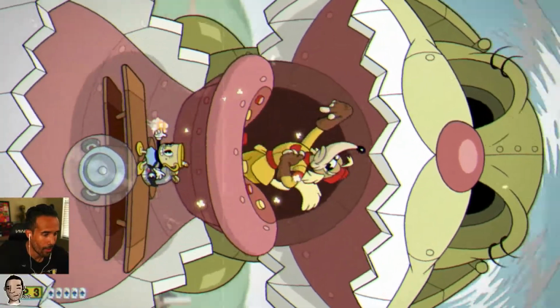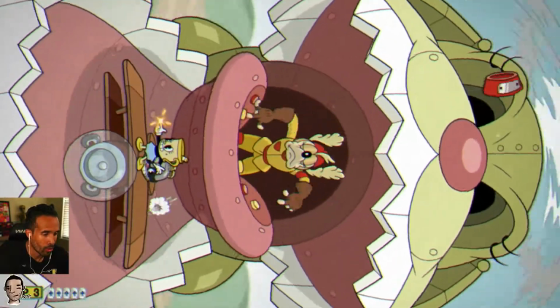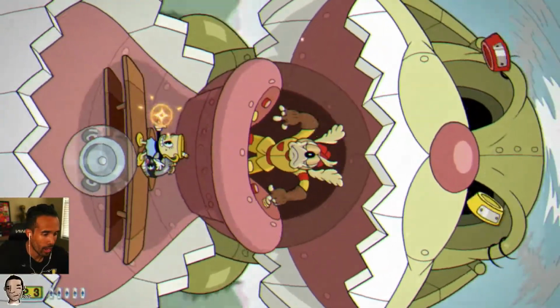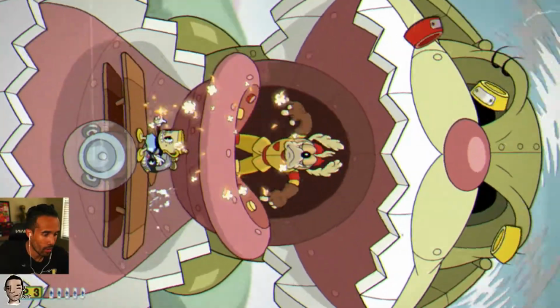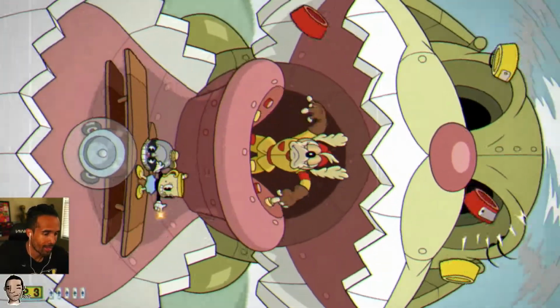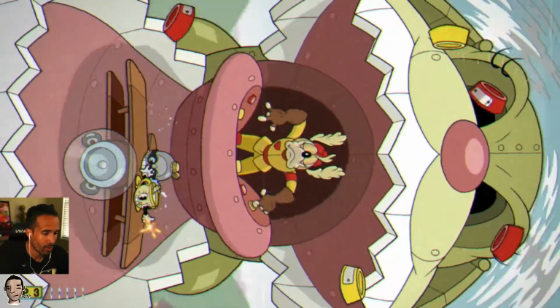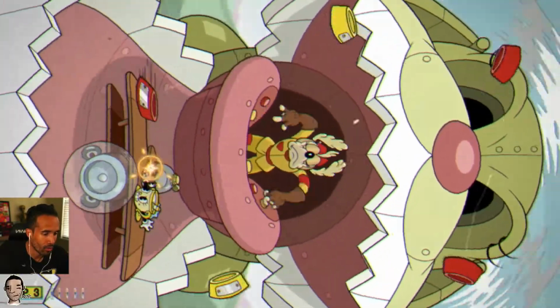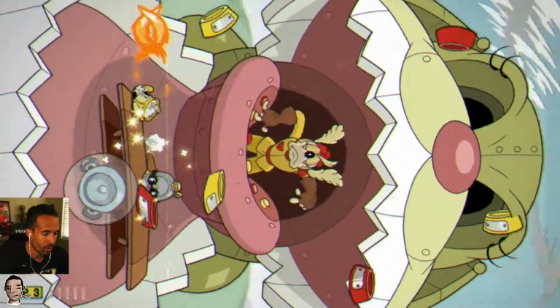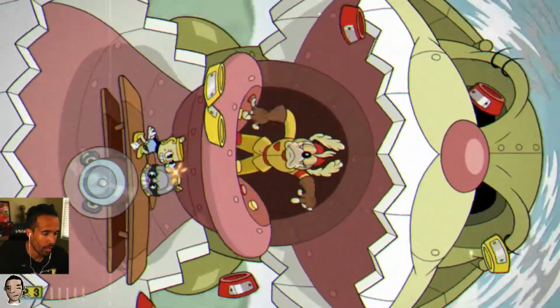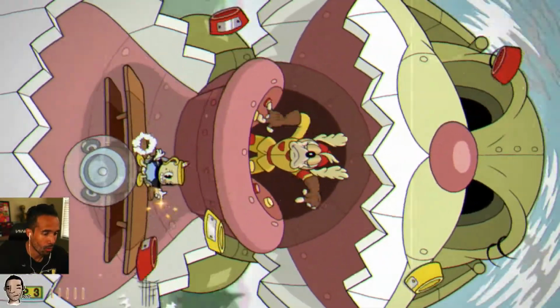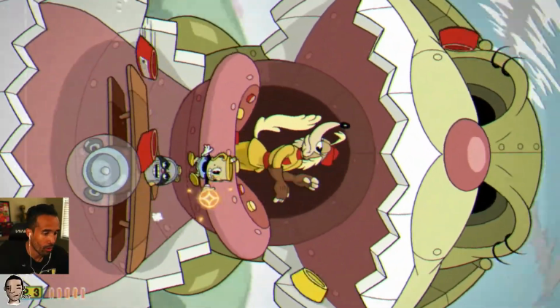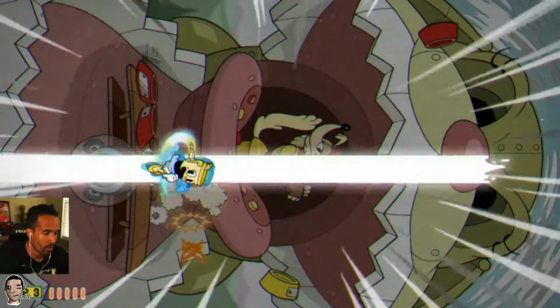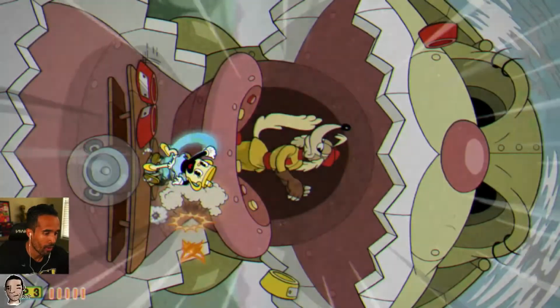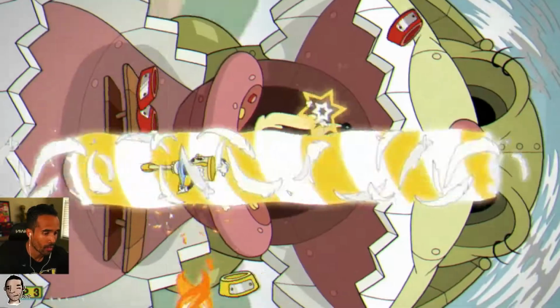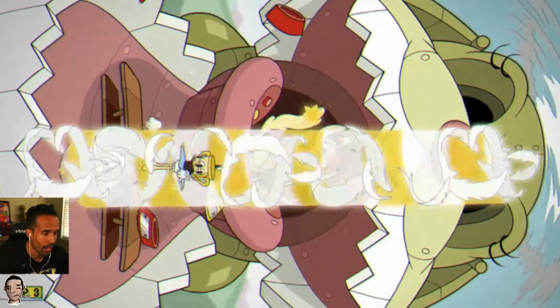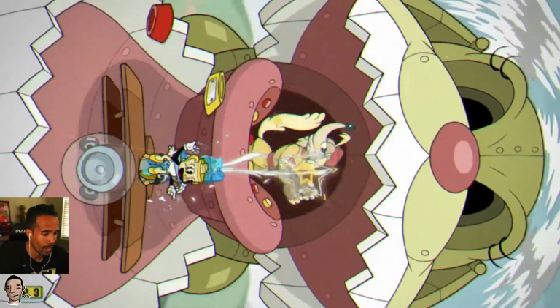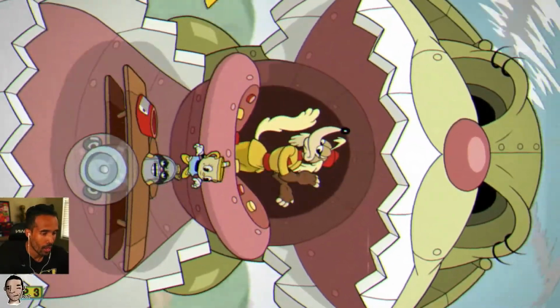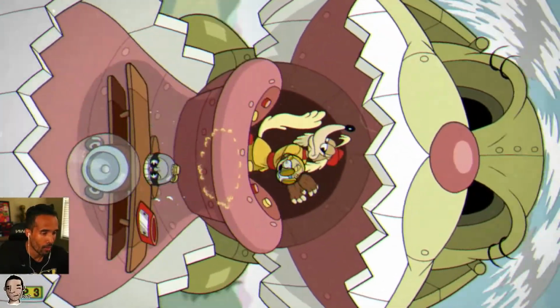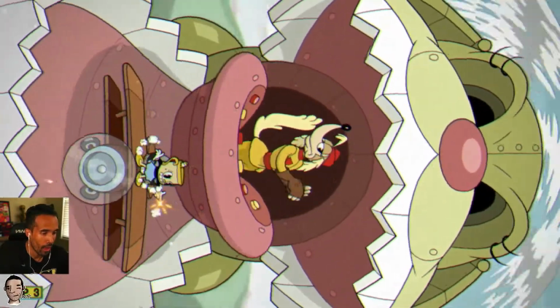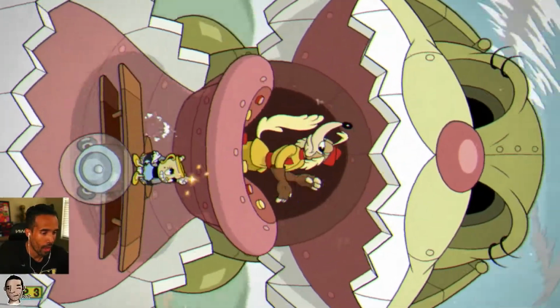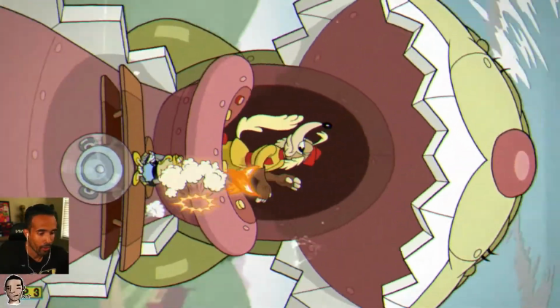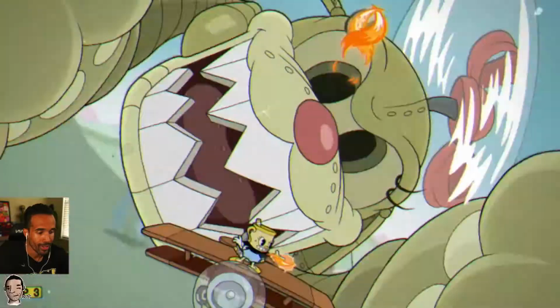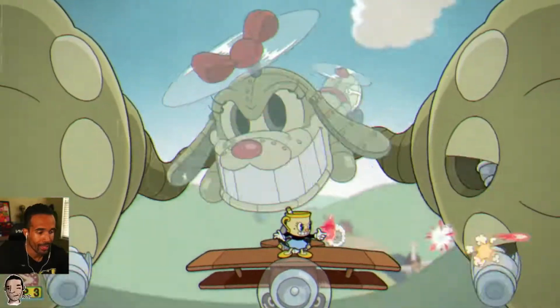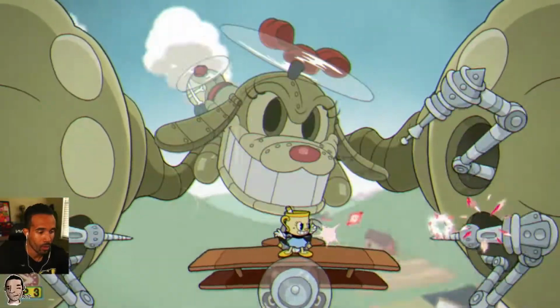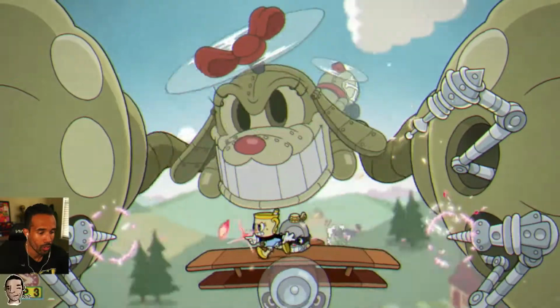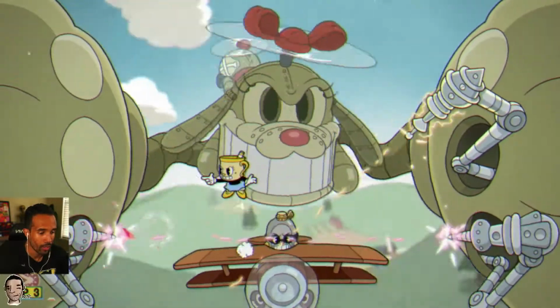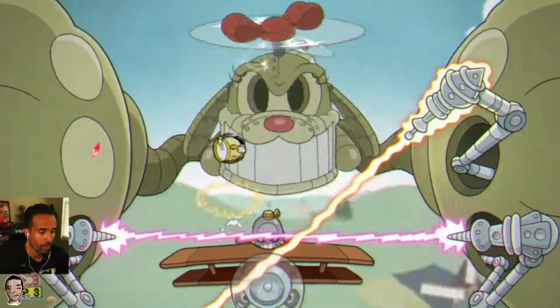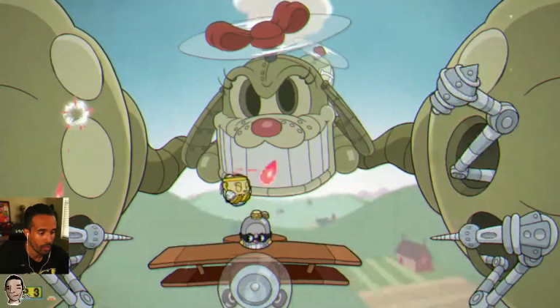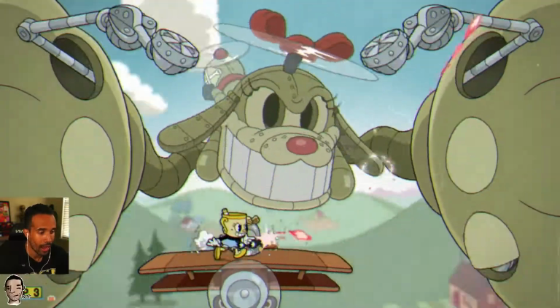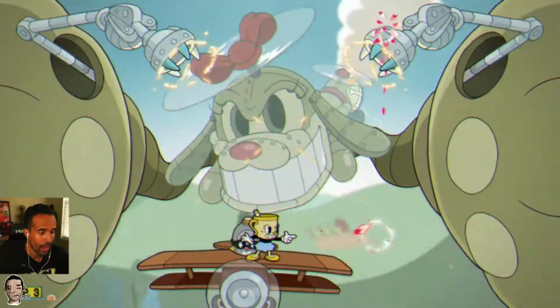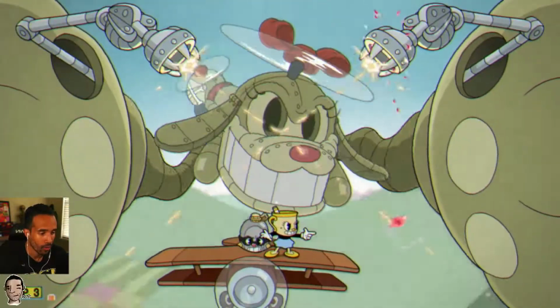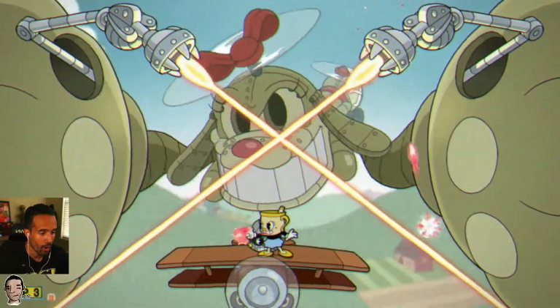Once you get to this last part, I saved my Super for a moment where I felt like I was going to get hit. And then after the second time you get a chance to hit them, they should die at this screen right here.